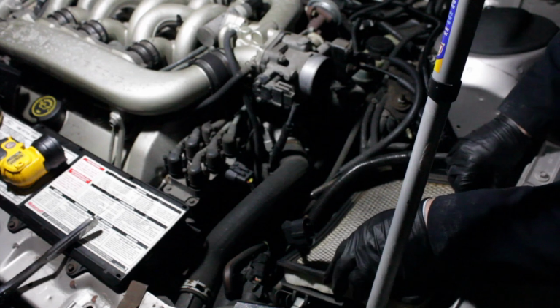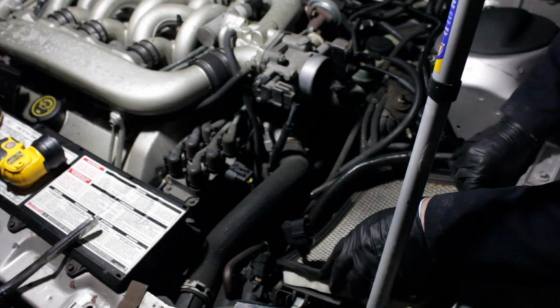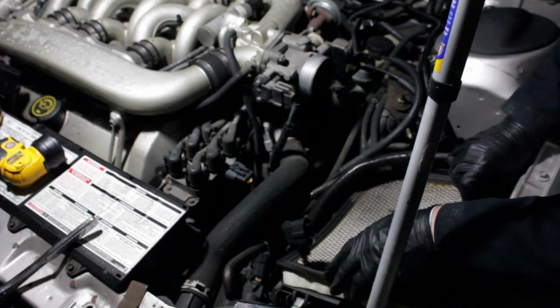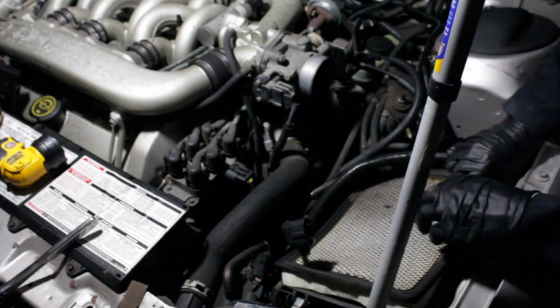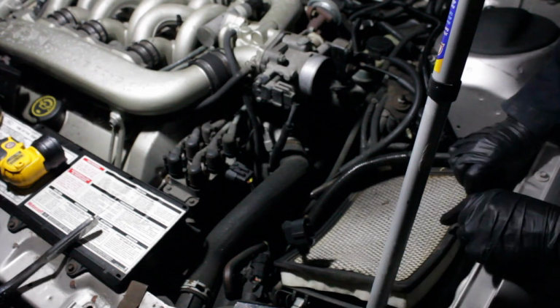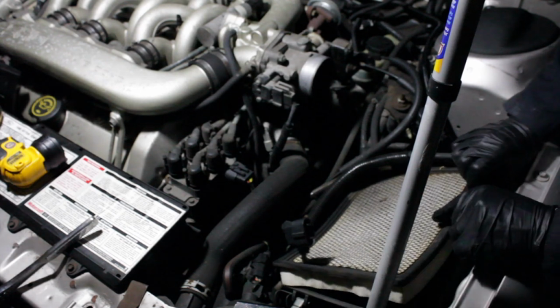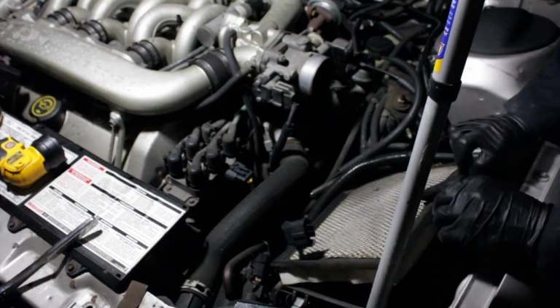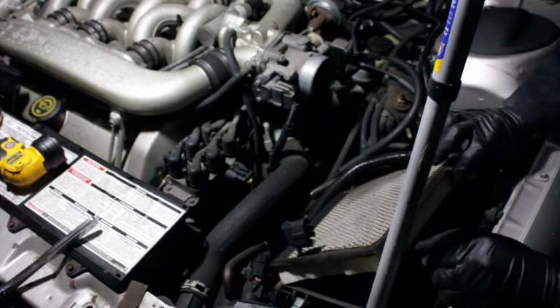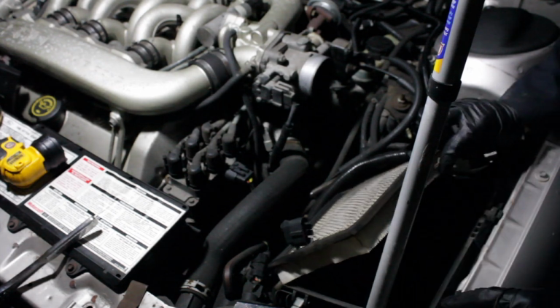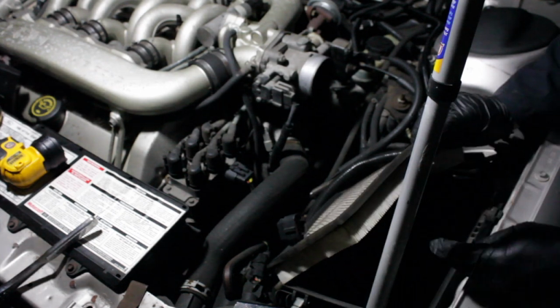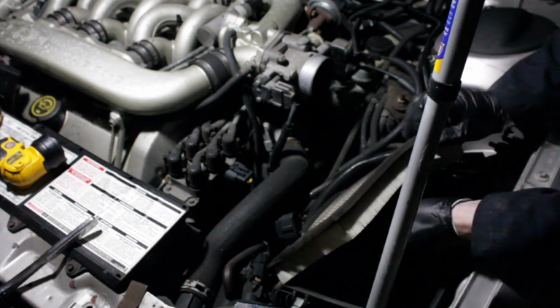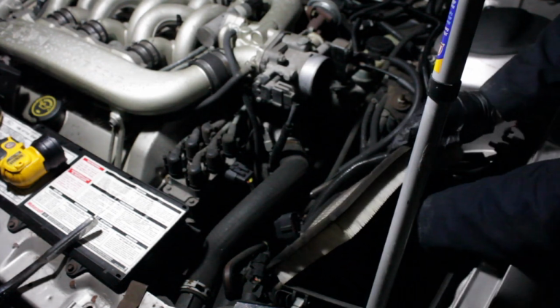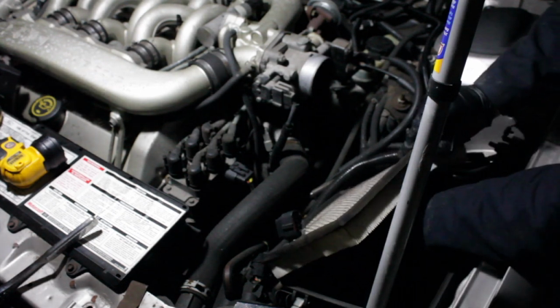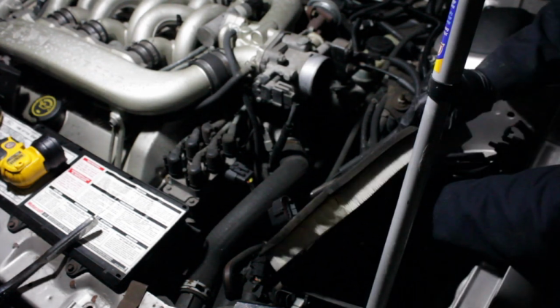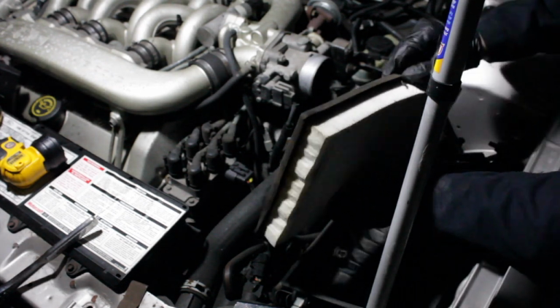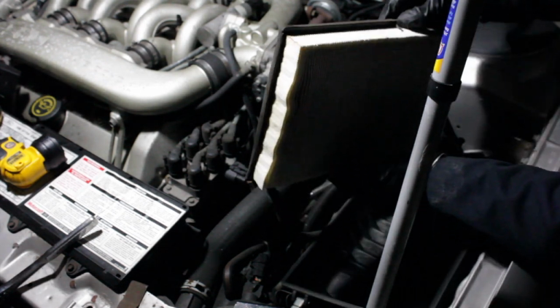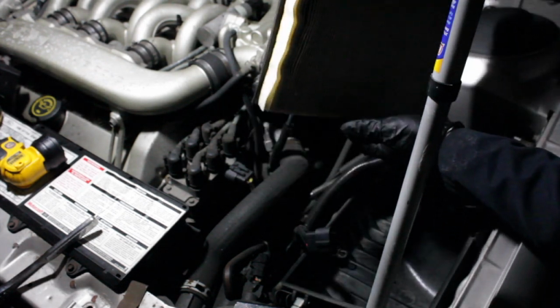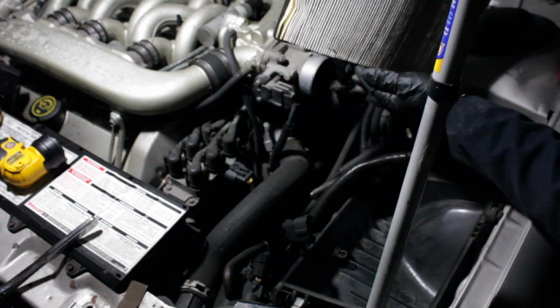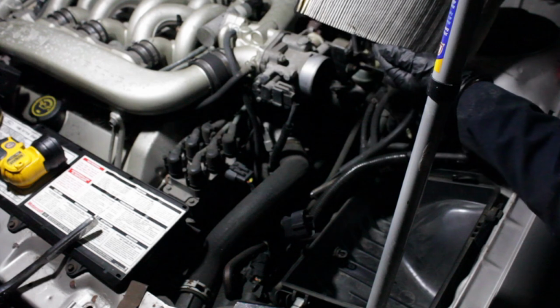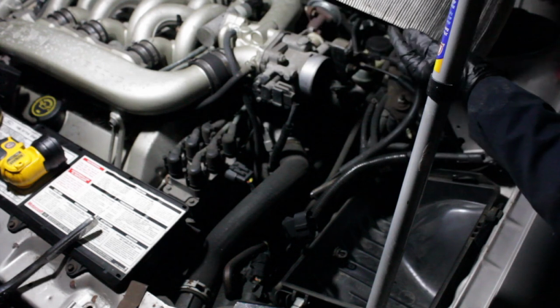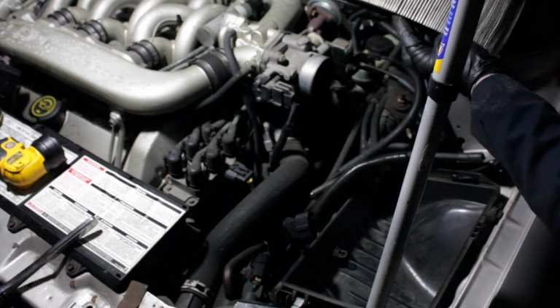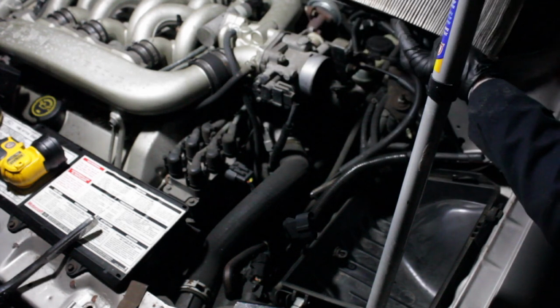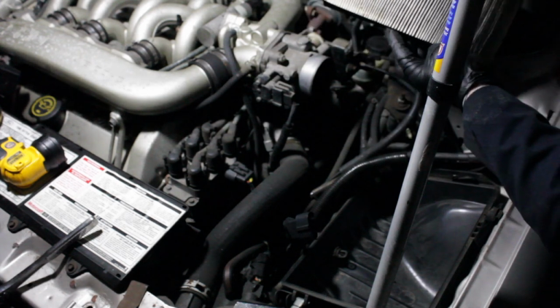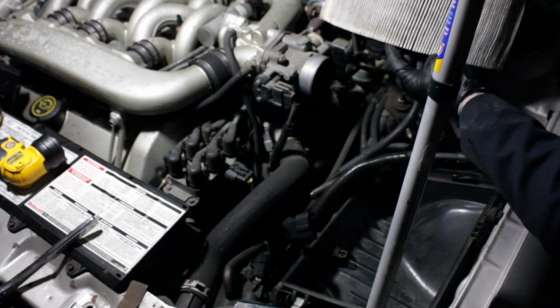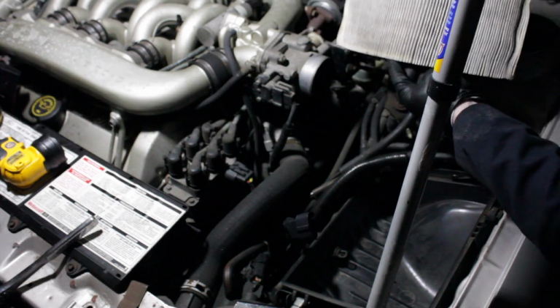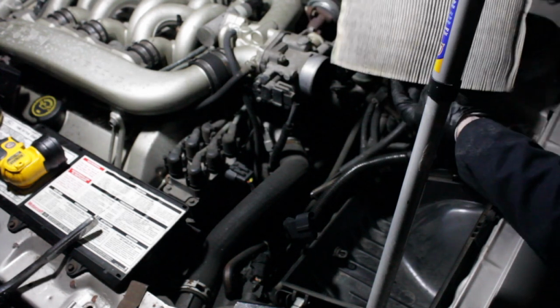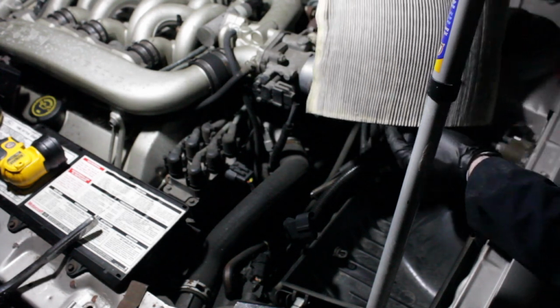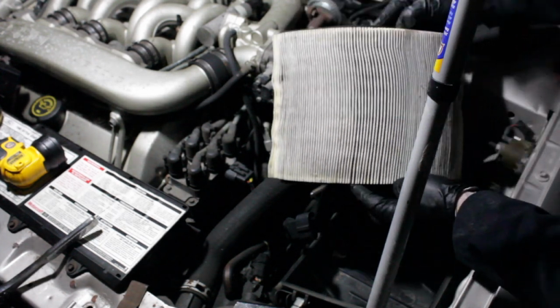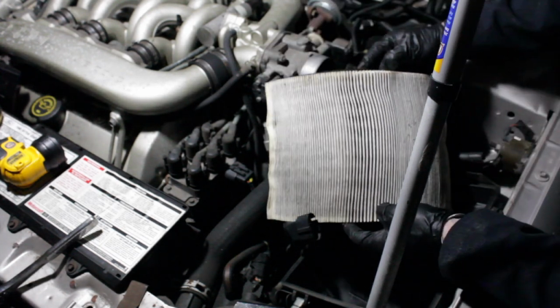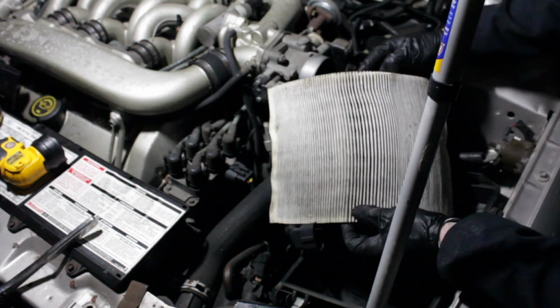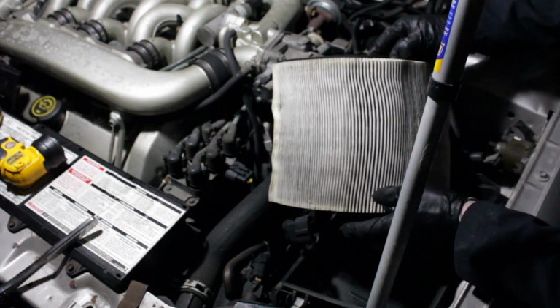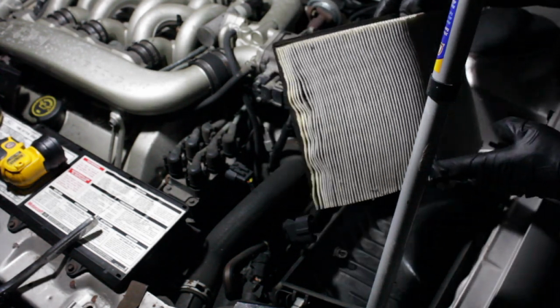Yeah boy, that's a 20-year-old air filter right there. That's definitely a good time to replace it.